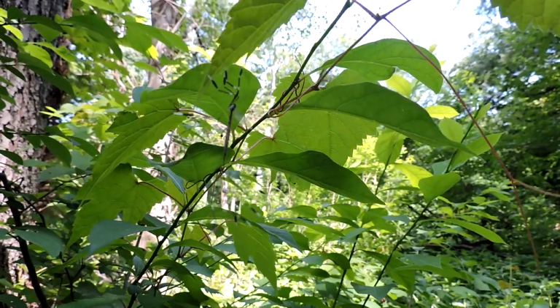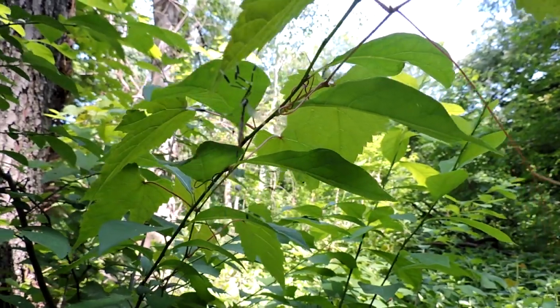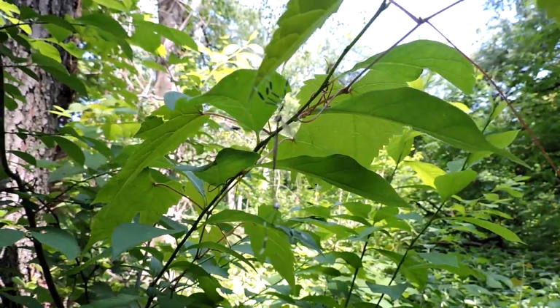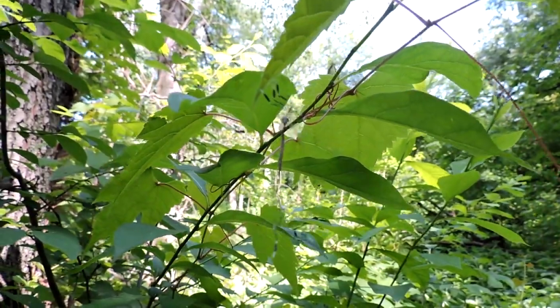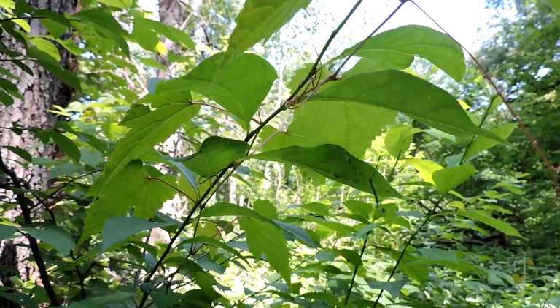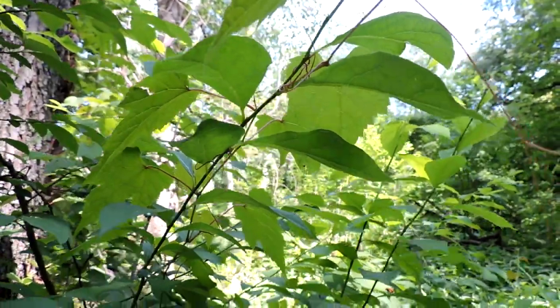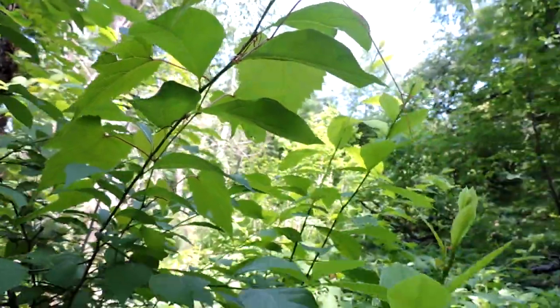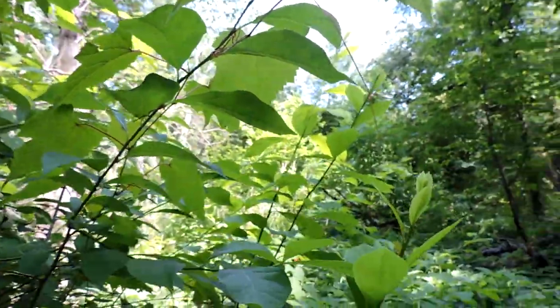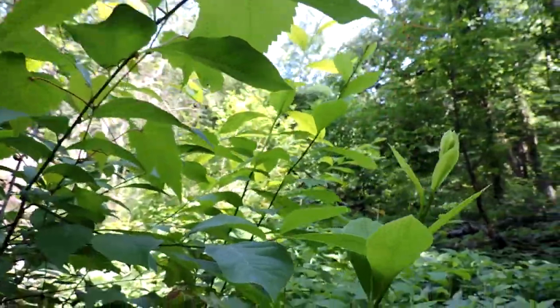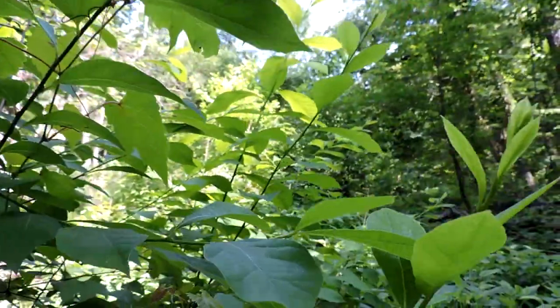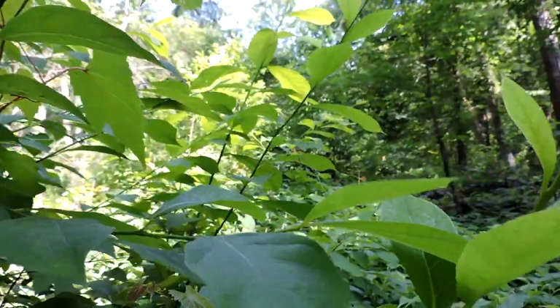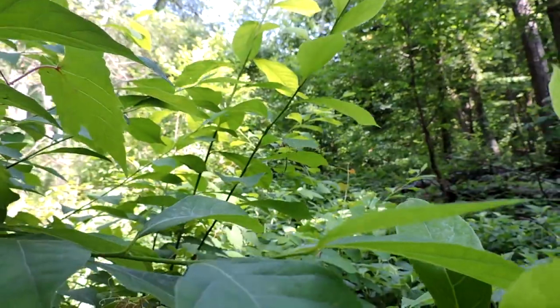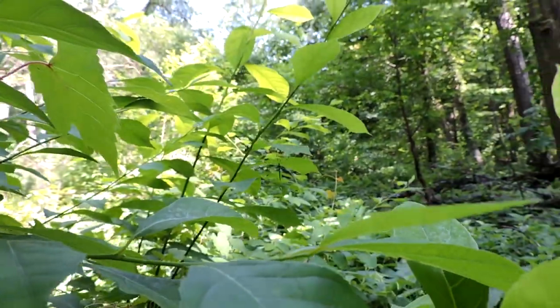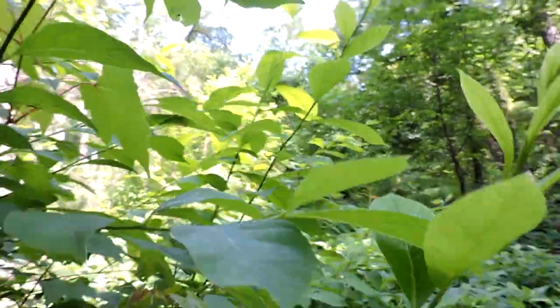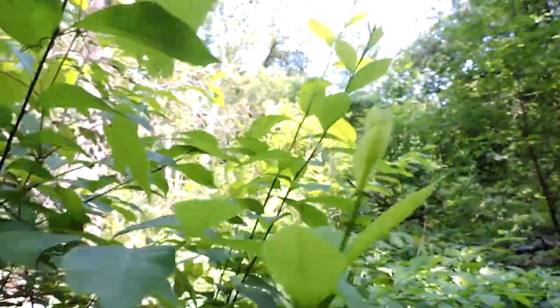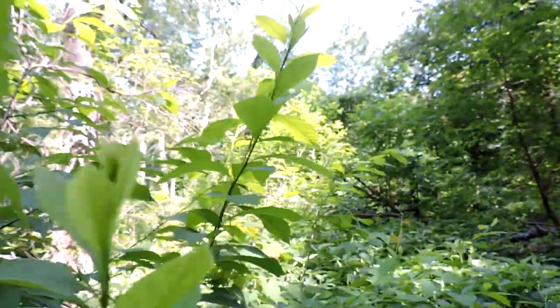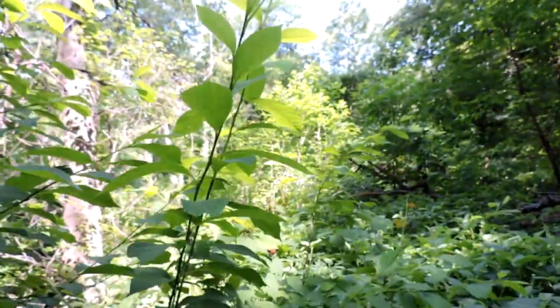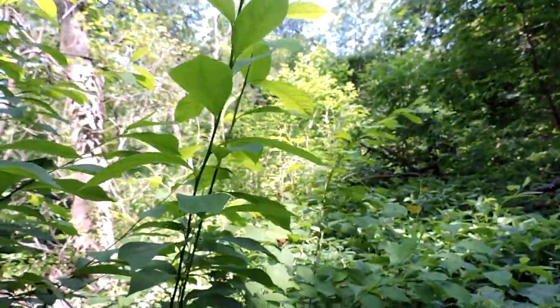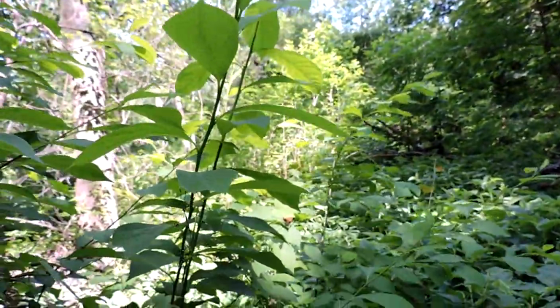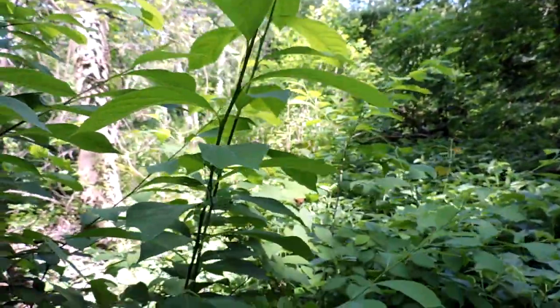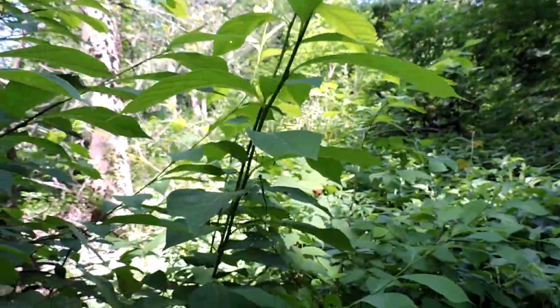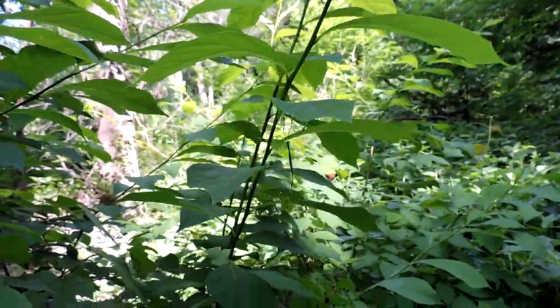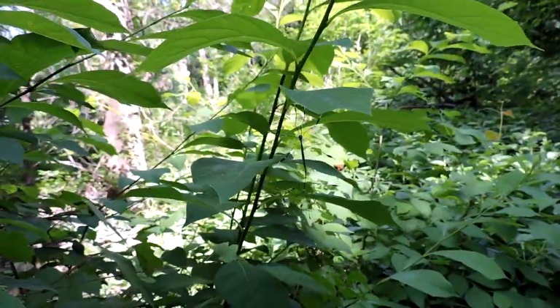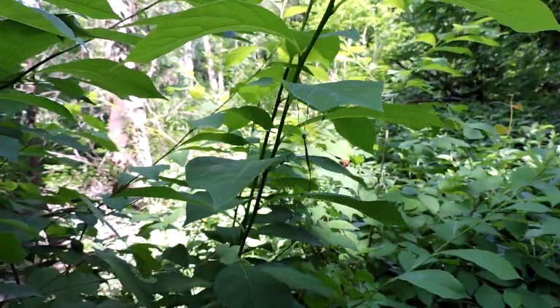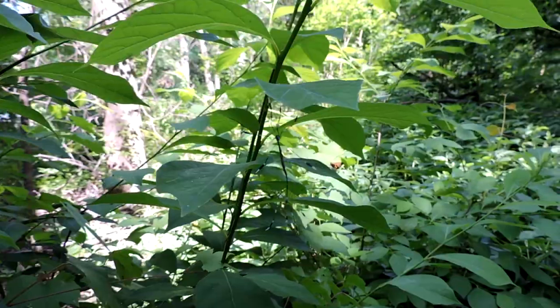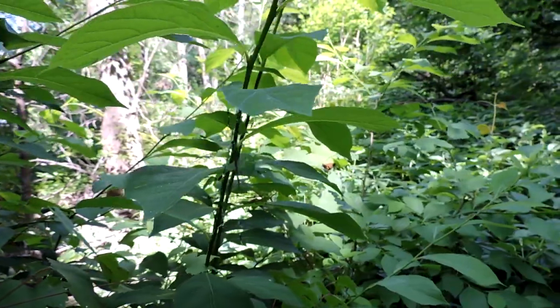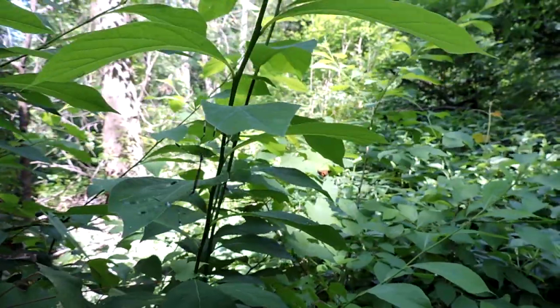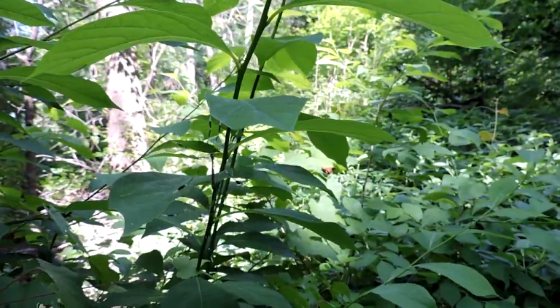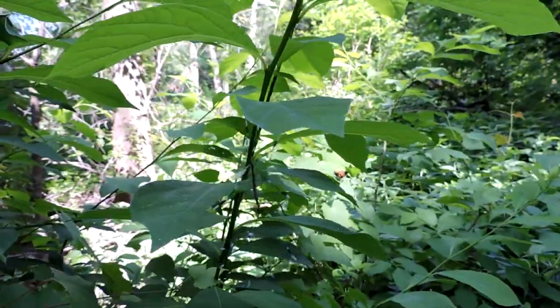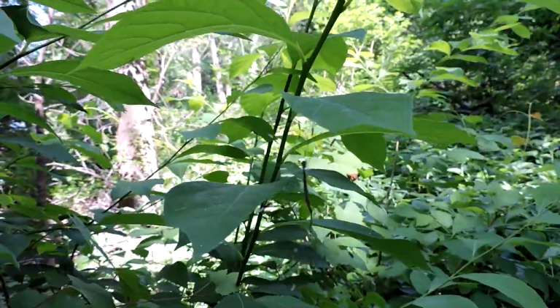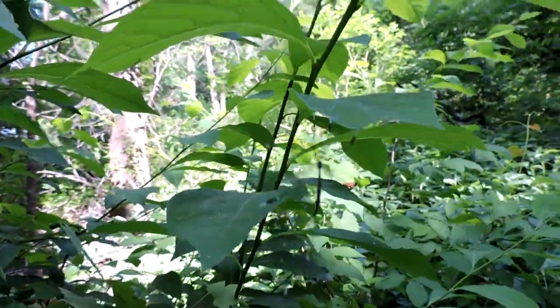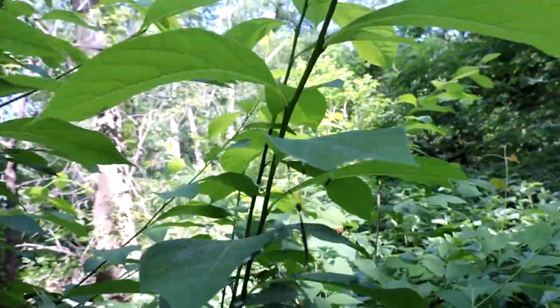This is a phantom crane fly, and actually it's two of them mating. The smaller one is the male, and it's attached to the back of the female.